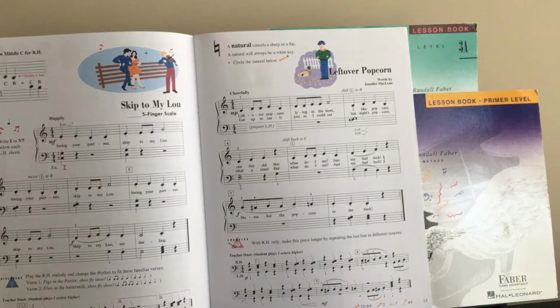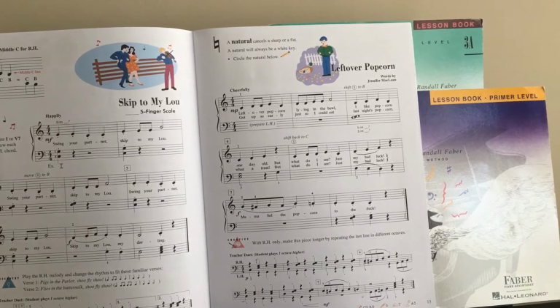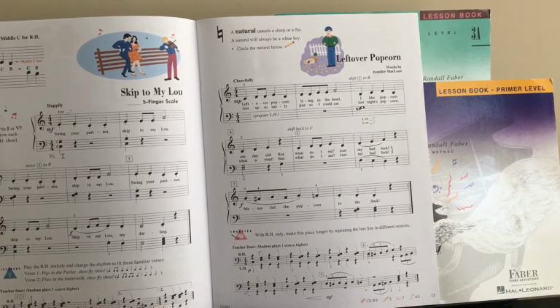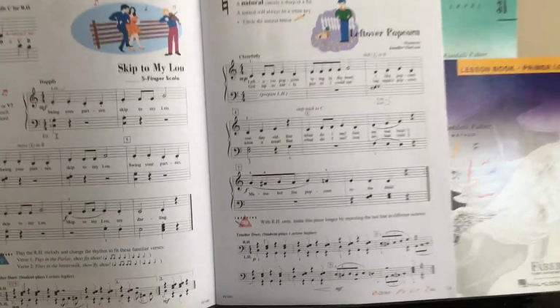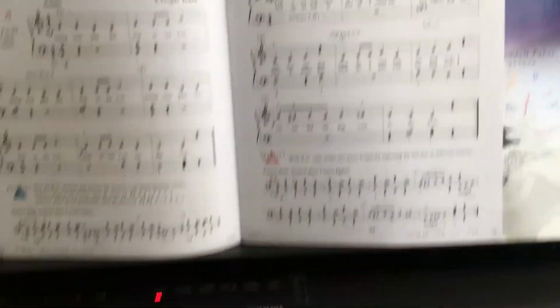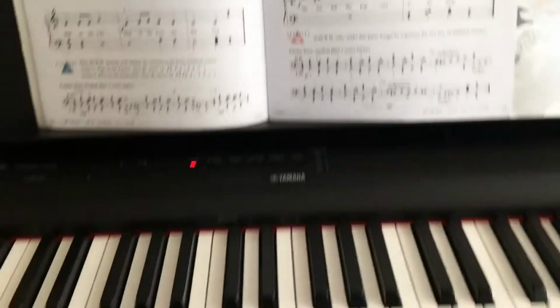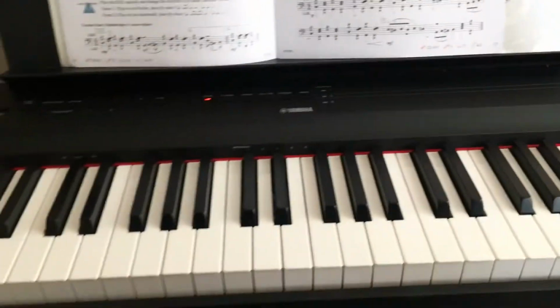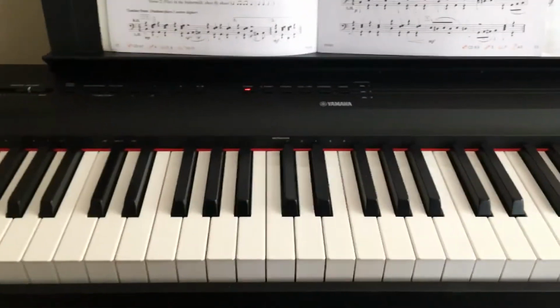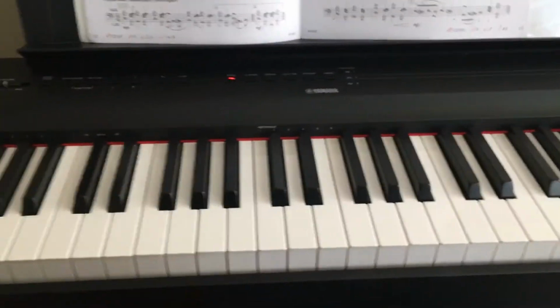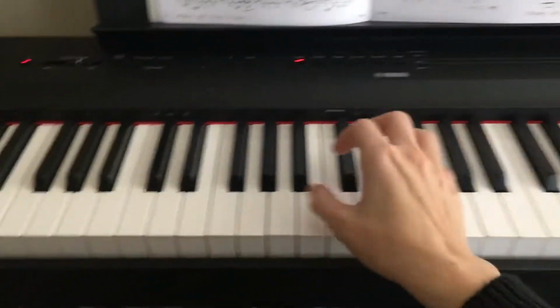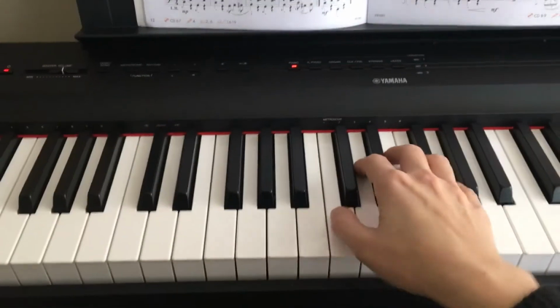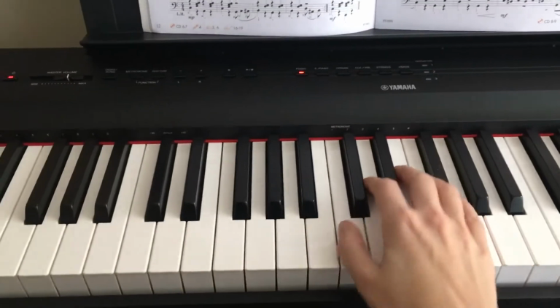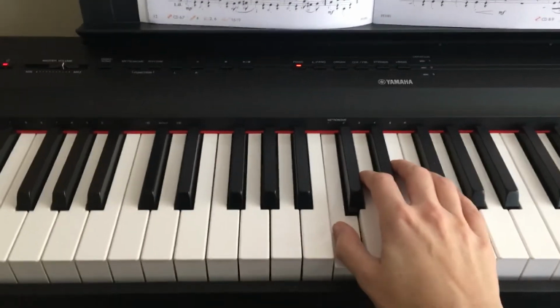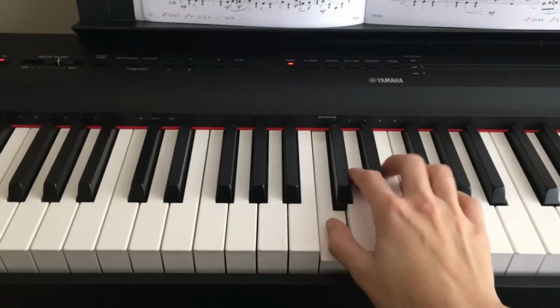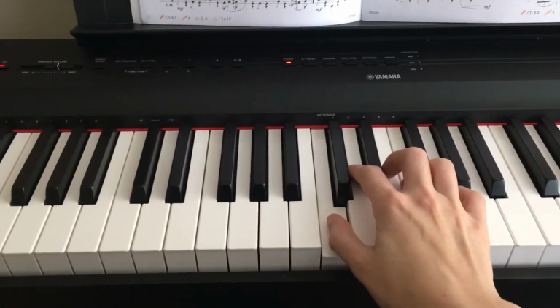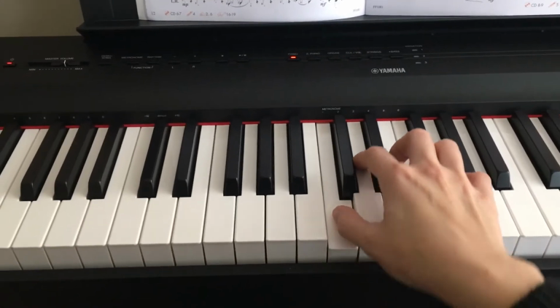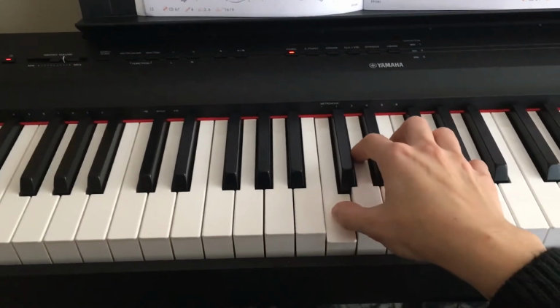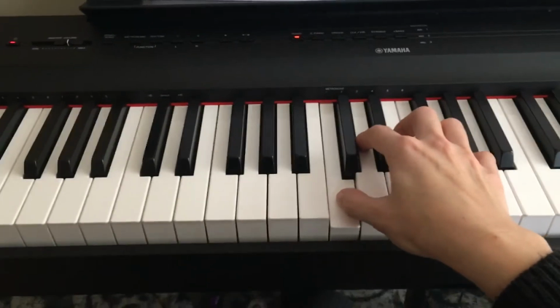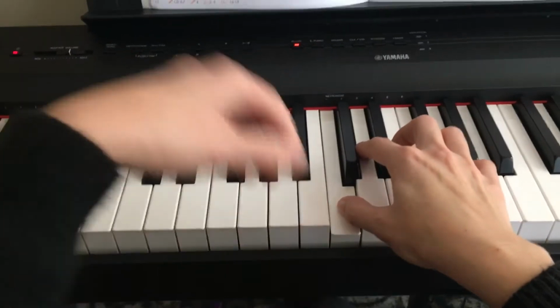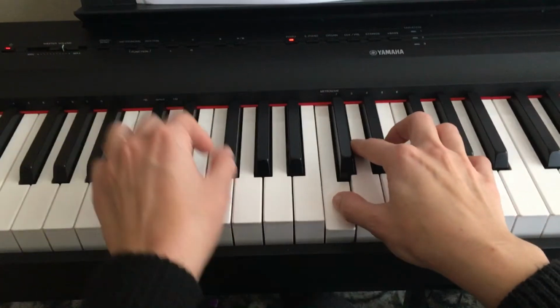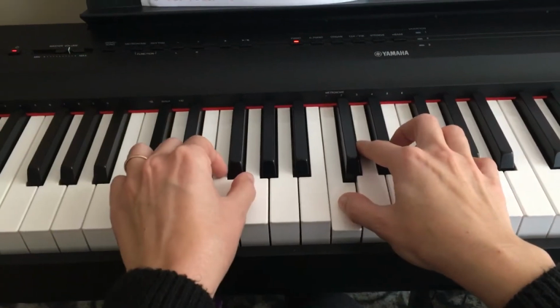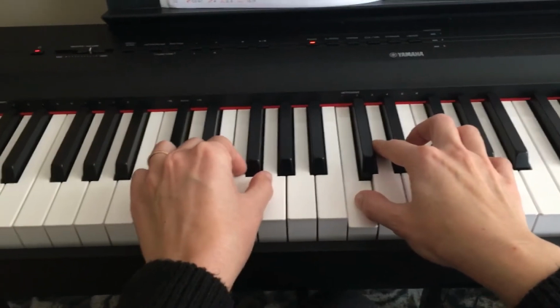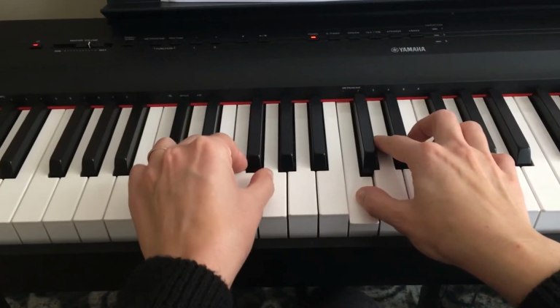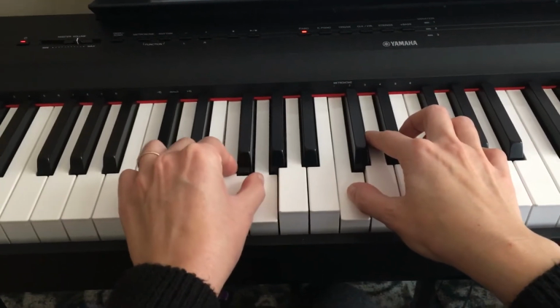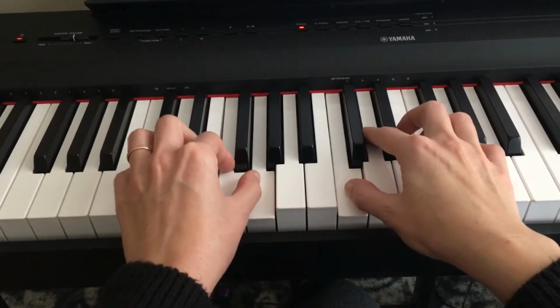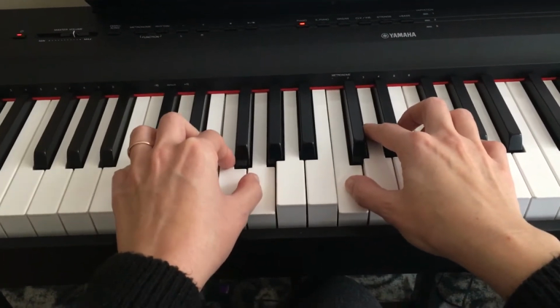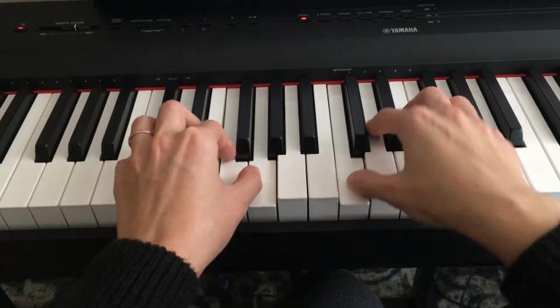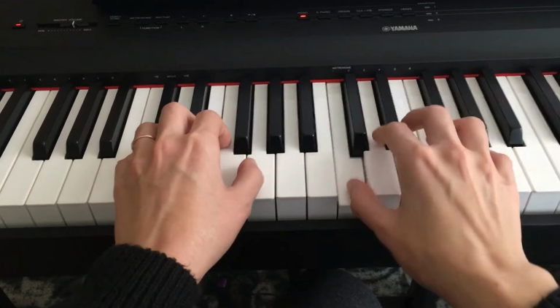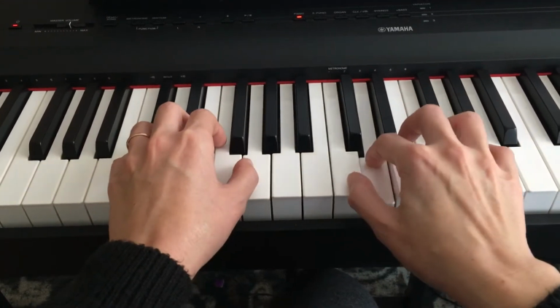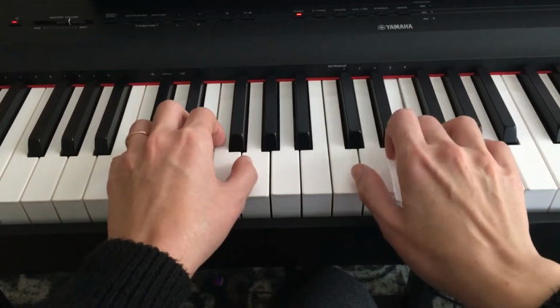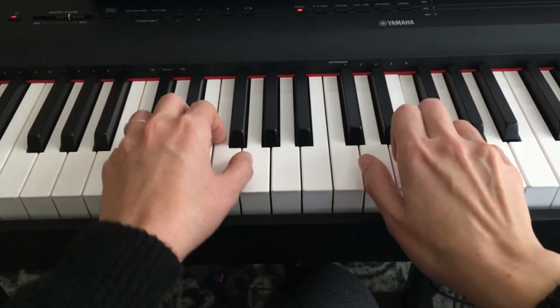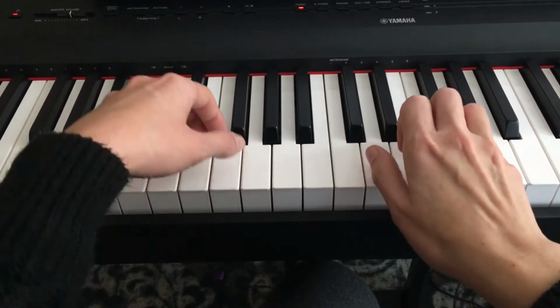Leftover Popcorn. Your hand positions: the right hand is in C position. The left hand is also in C position, so that's the starting positions.